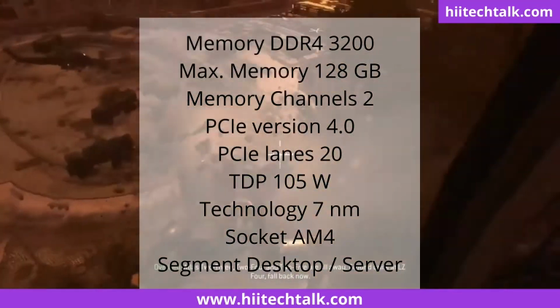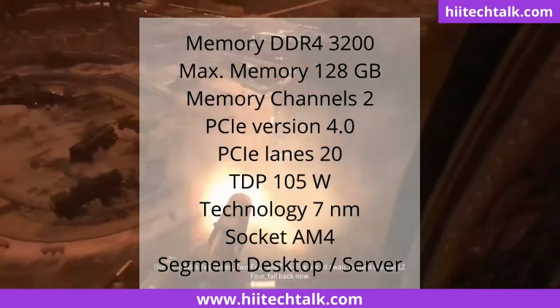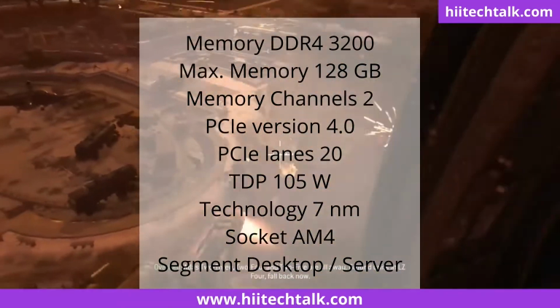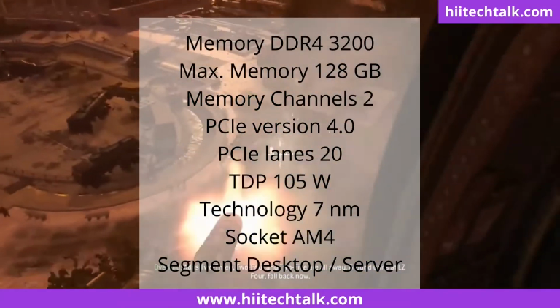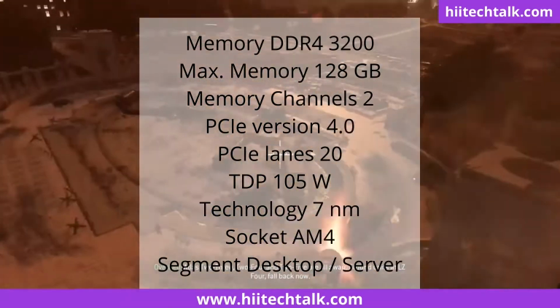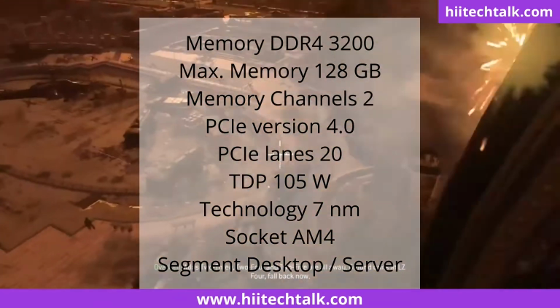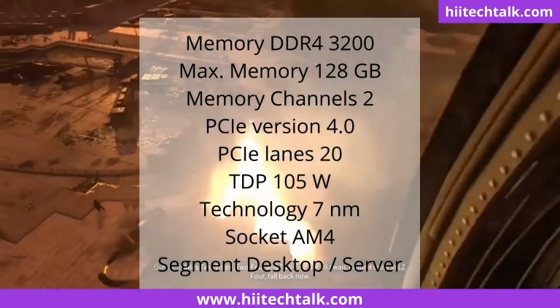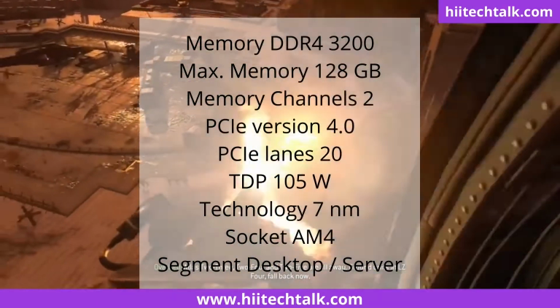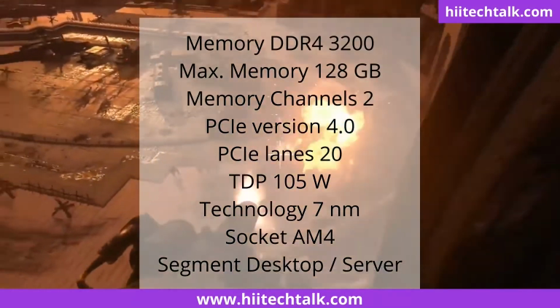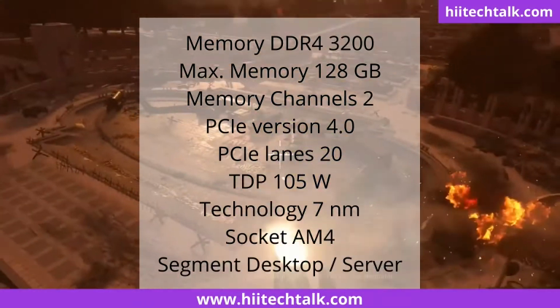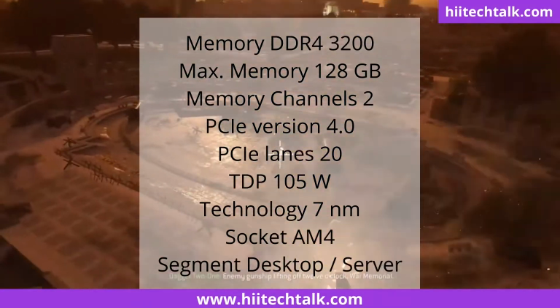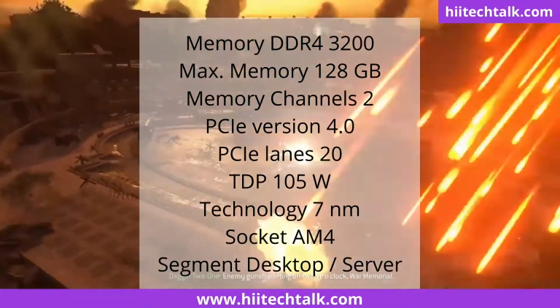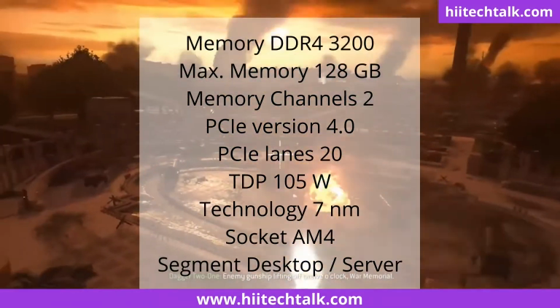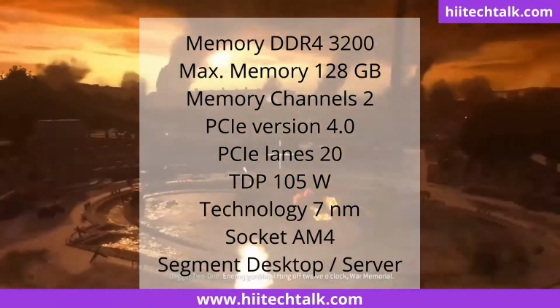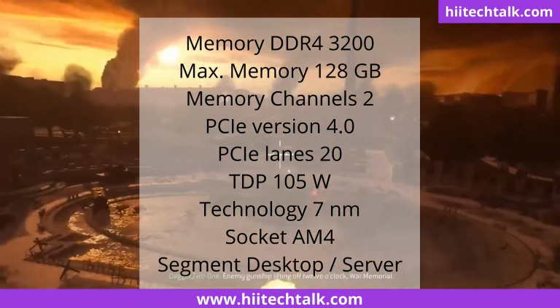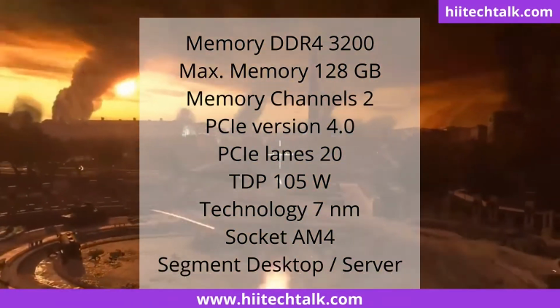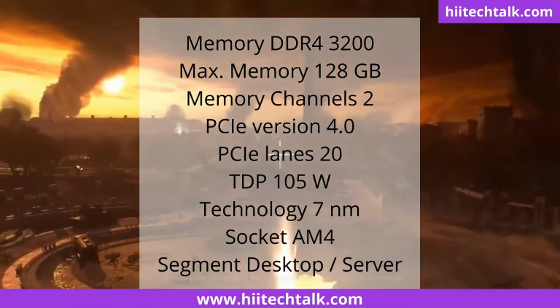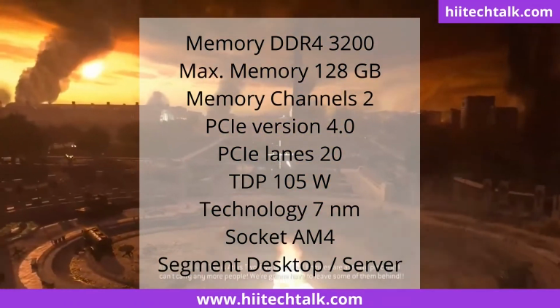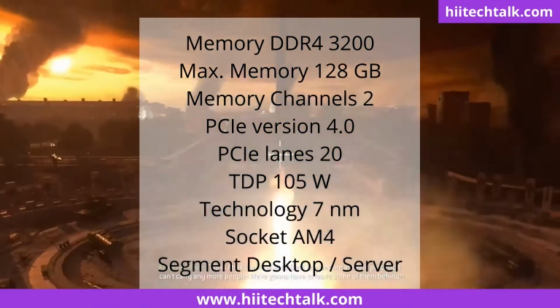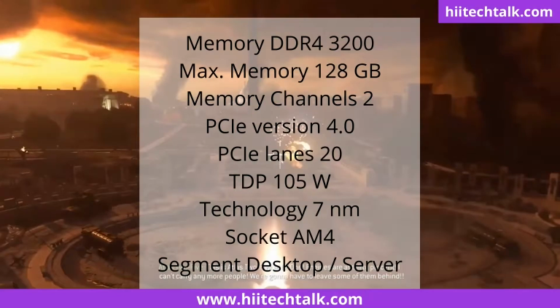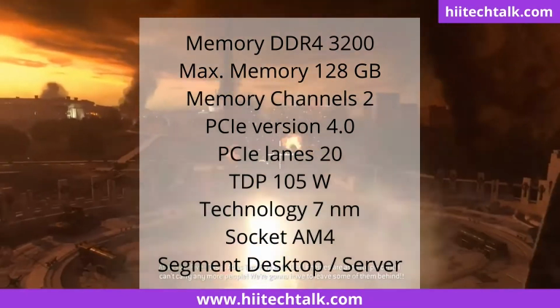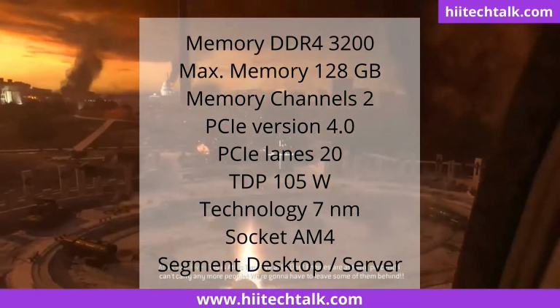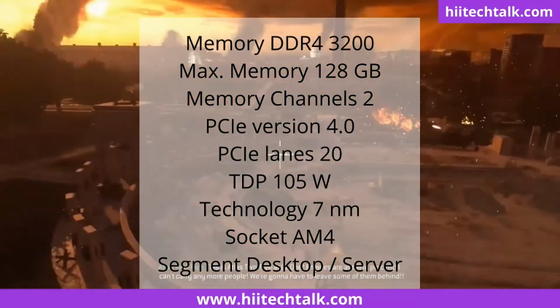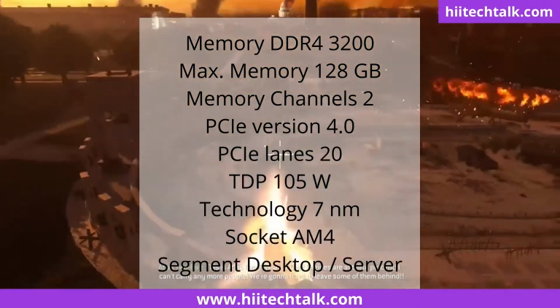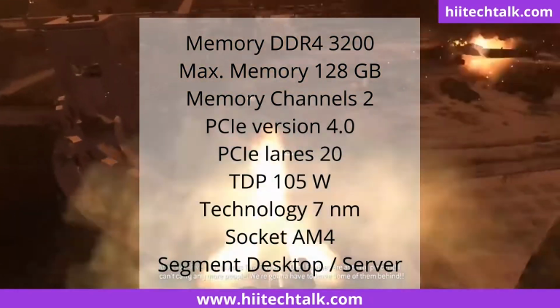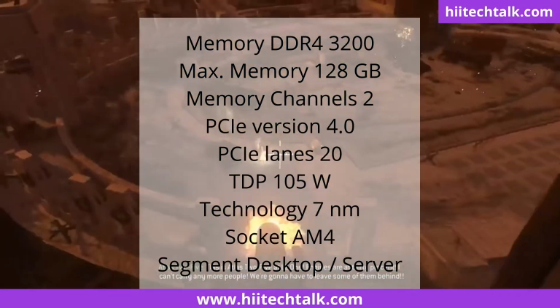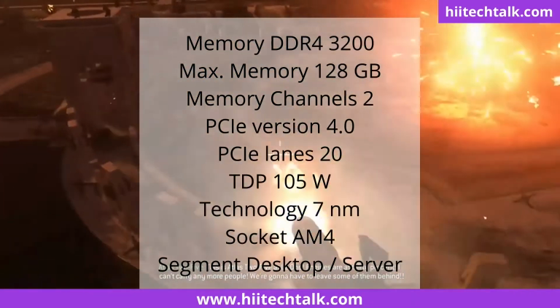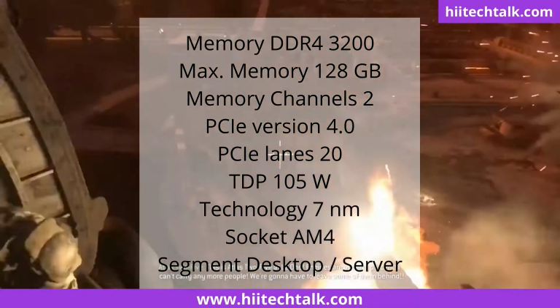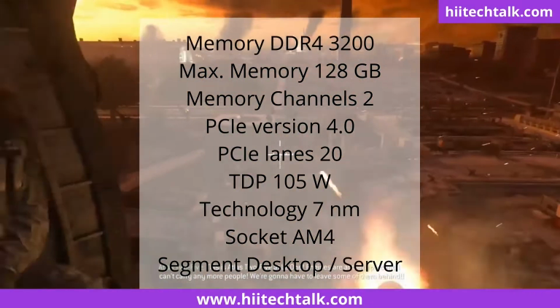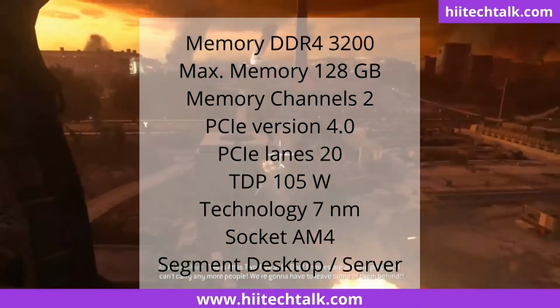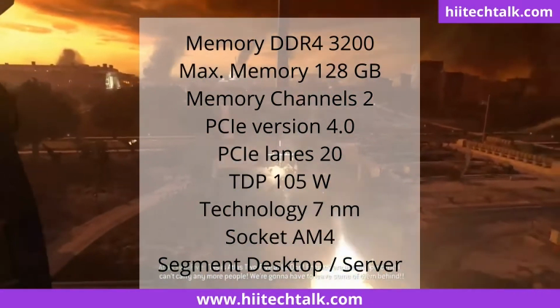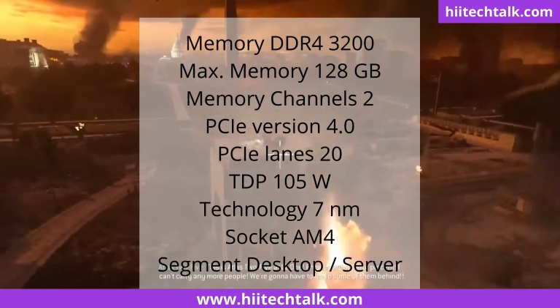PCI version 4.0, 20 PCI lanes, 105W TDP, 7 nanometers technology, AM4 socket, segment desktop and server, release date April 2020.